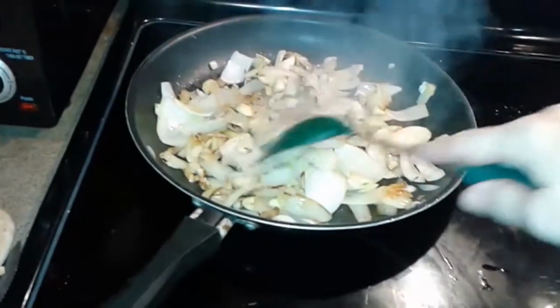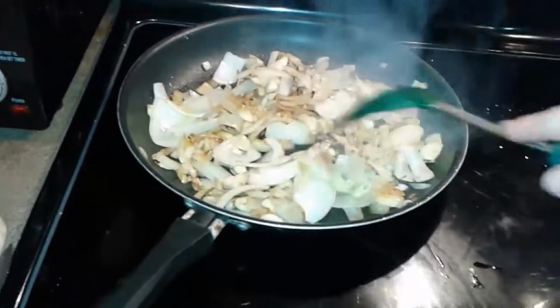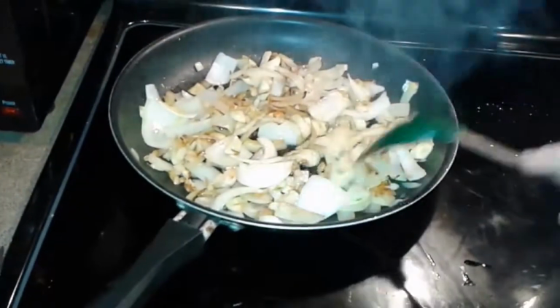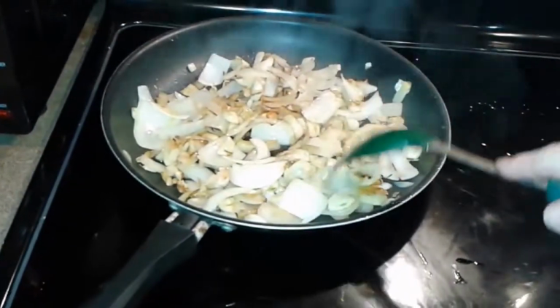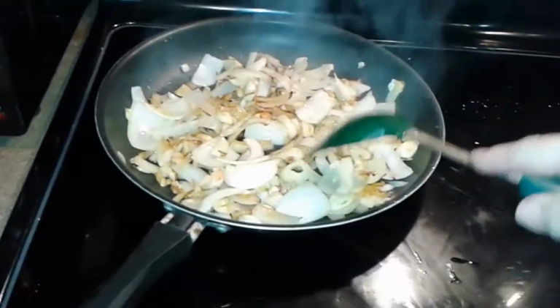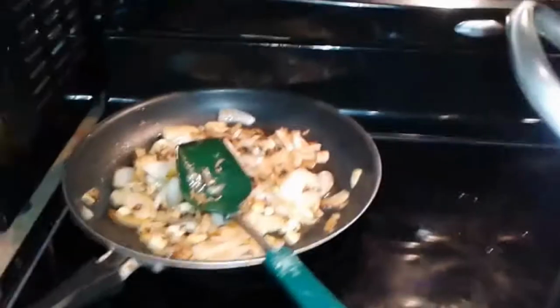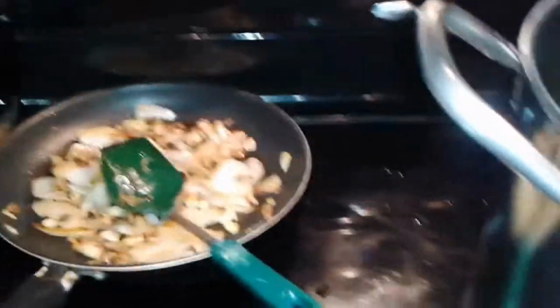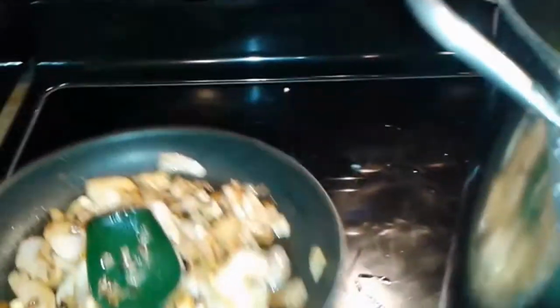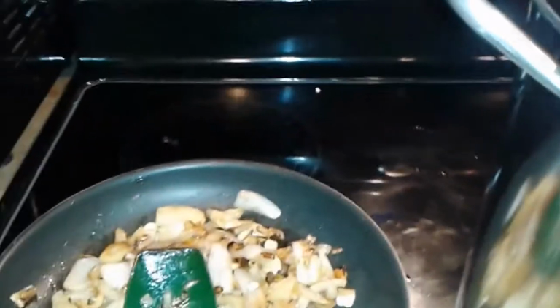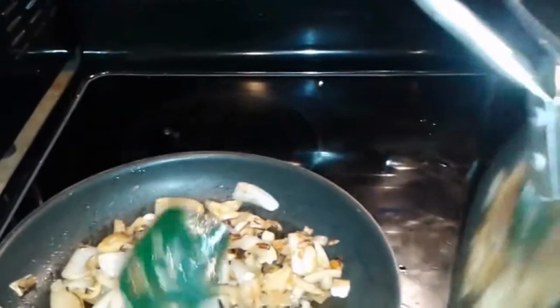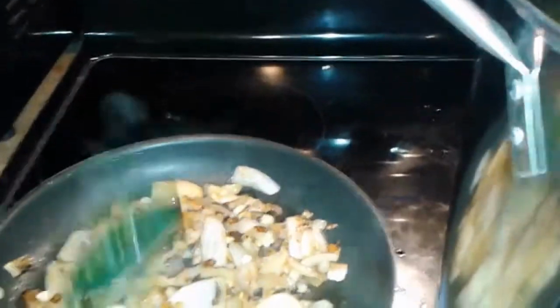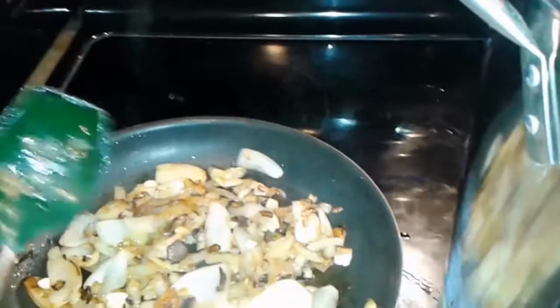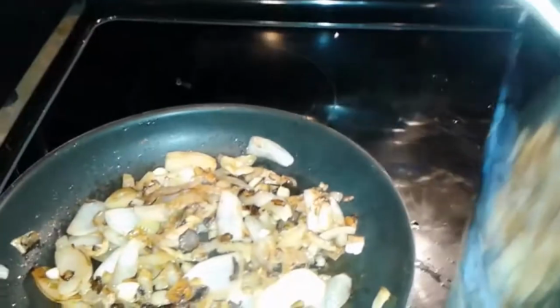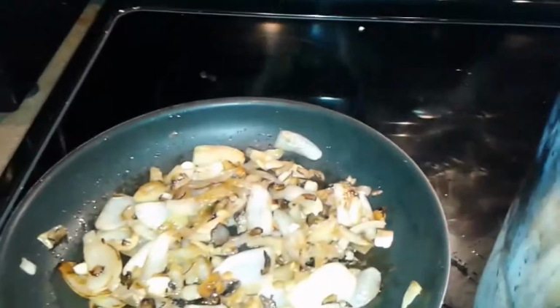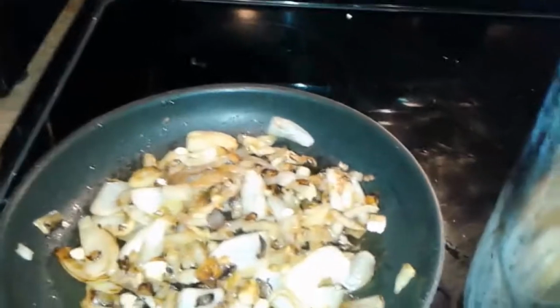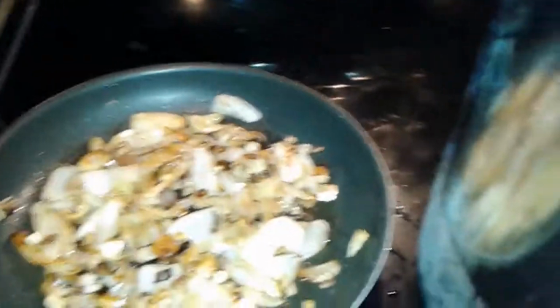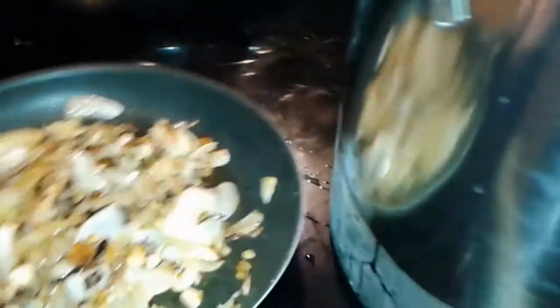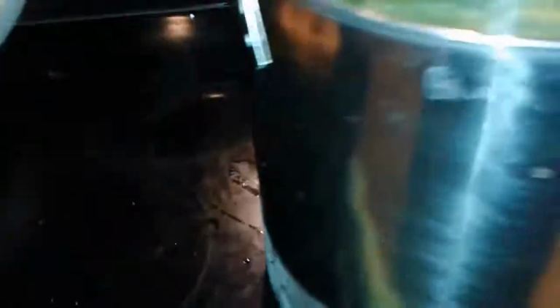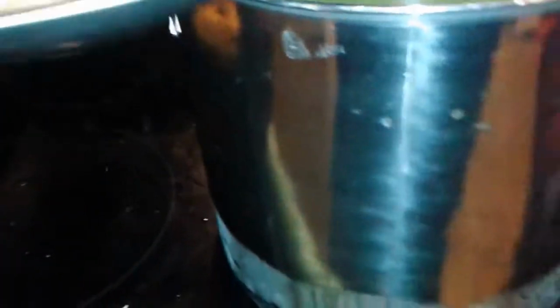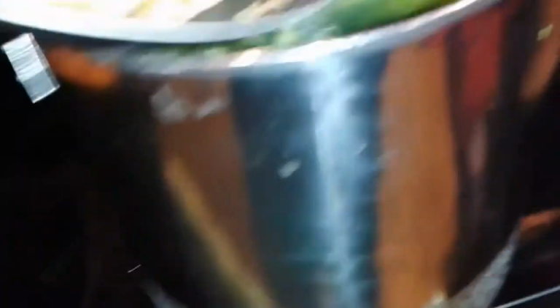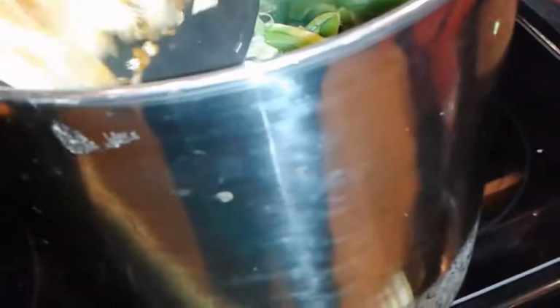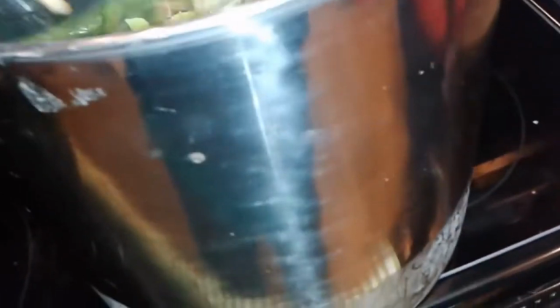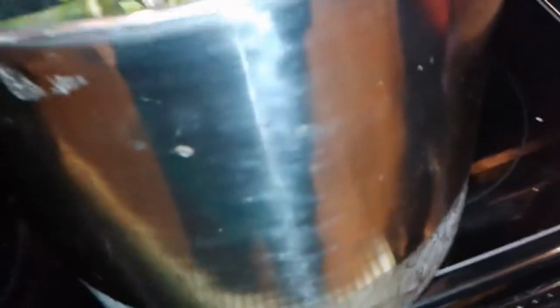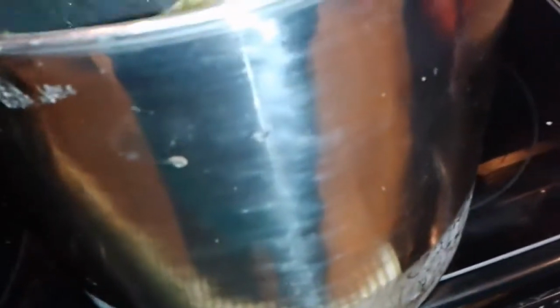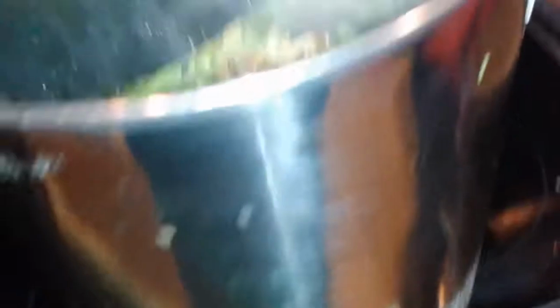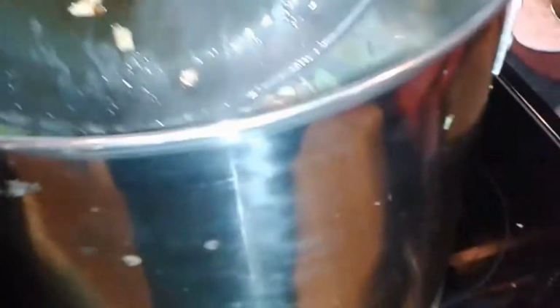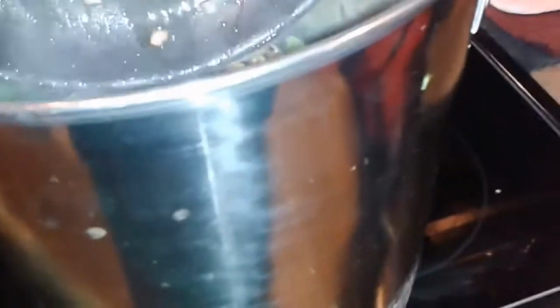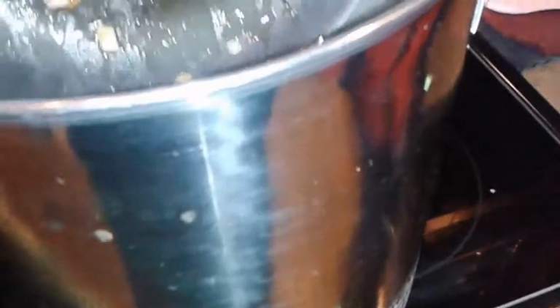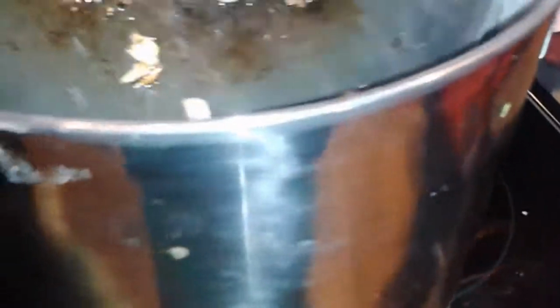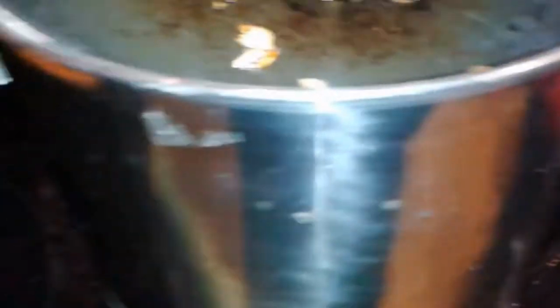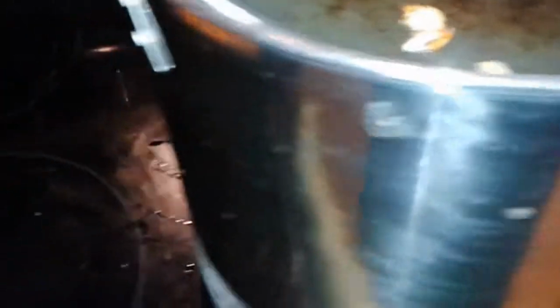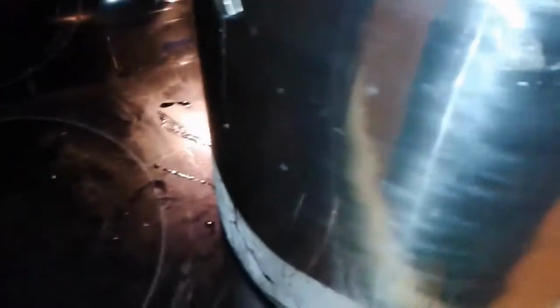I put some olive oil in here. Now what you want to do is add your onions and your garlic into your stock pot — just with the oil and everything, put it all in there.